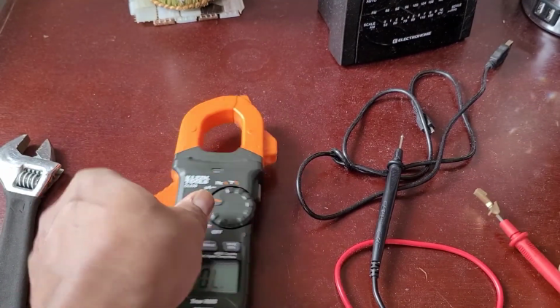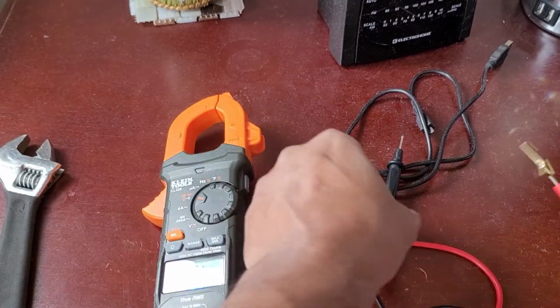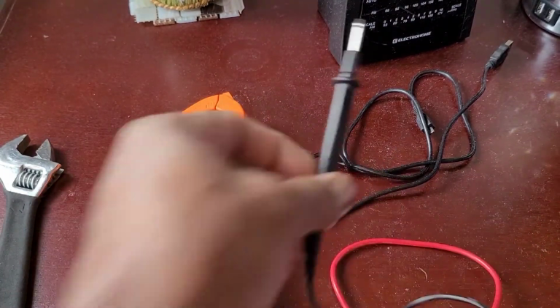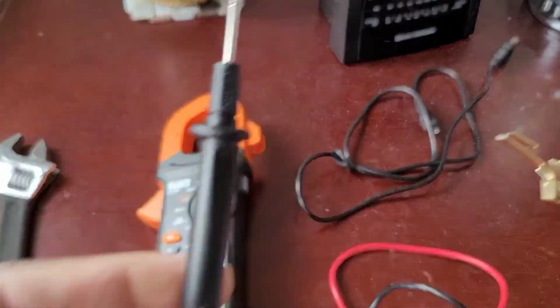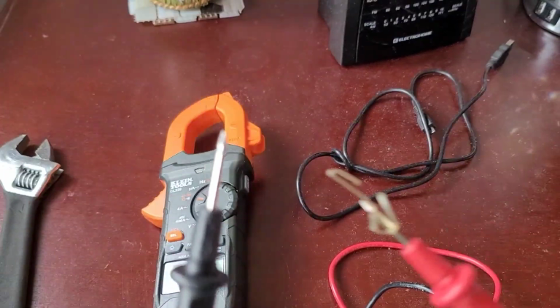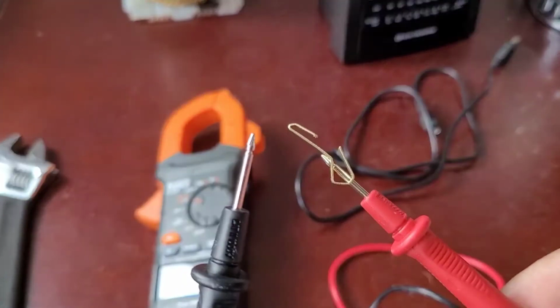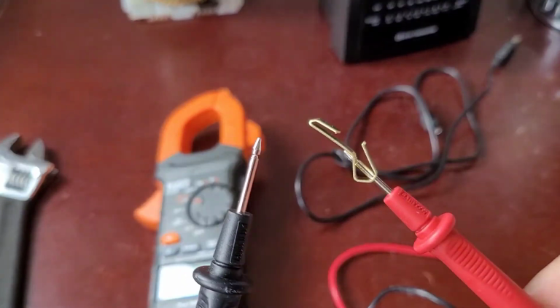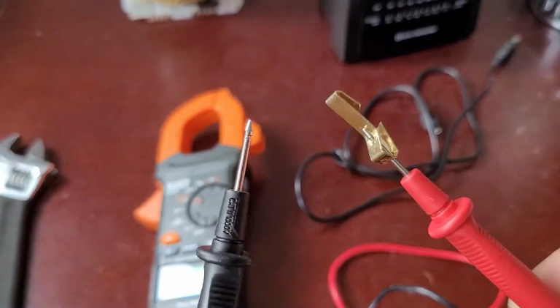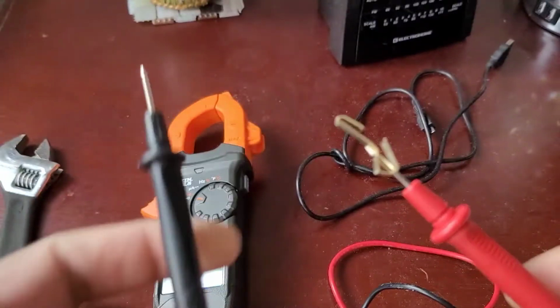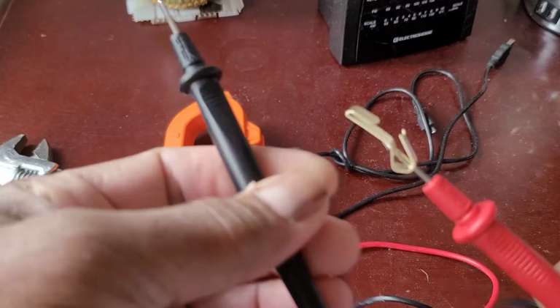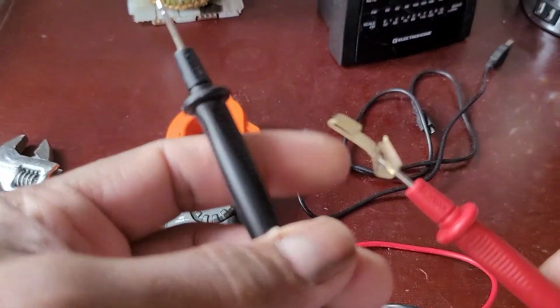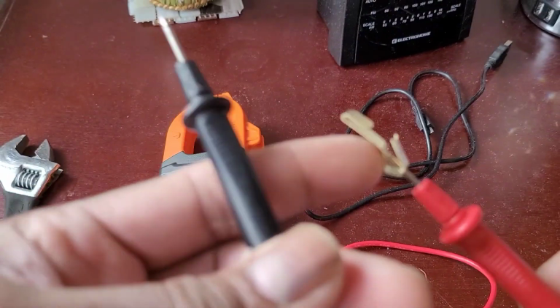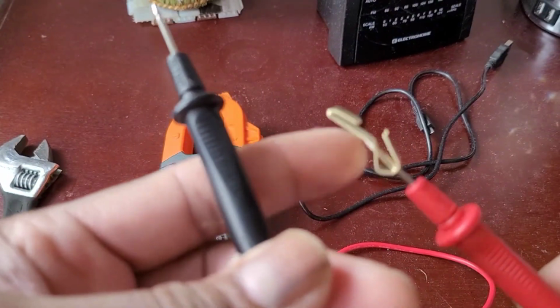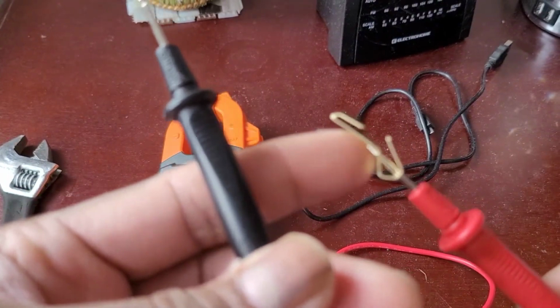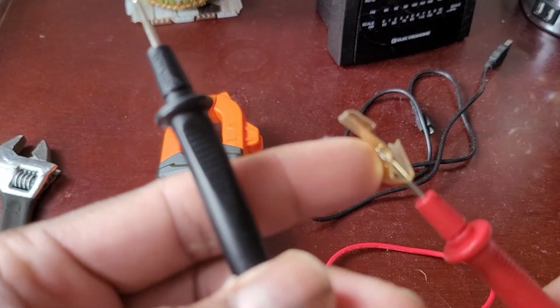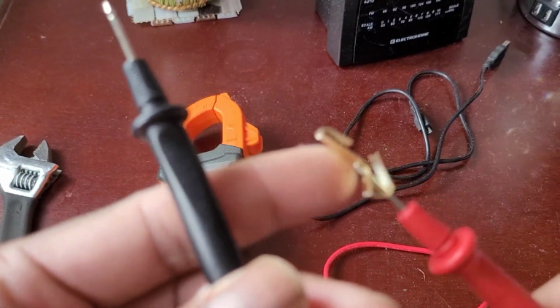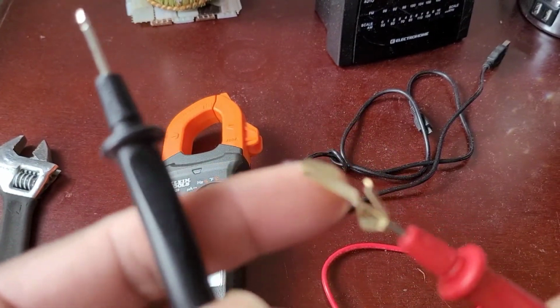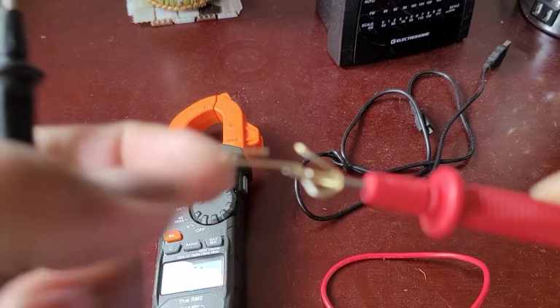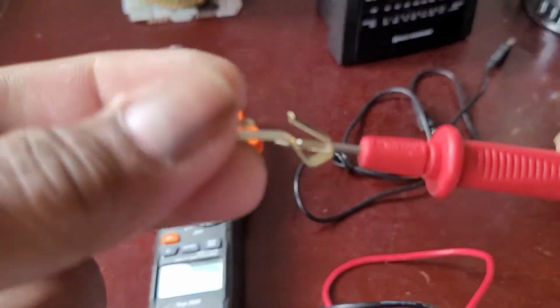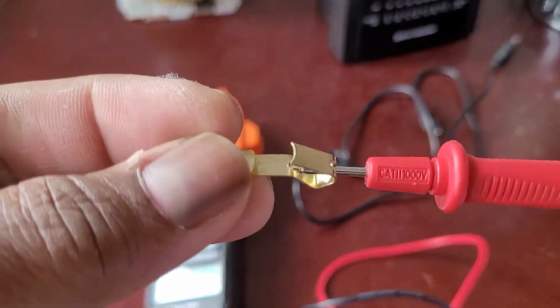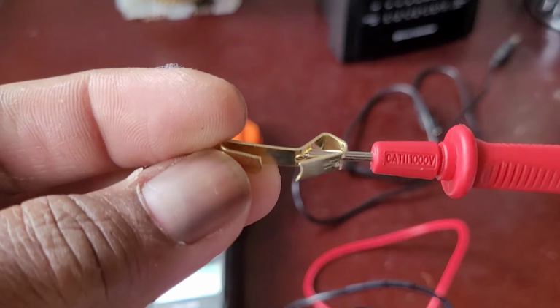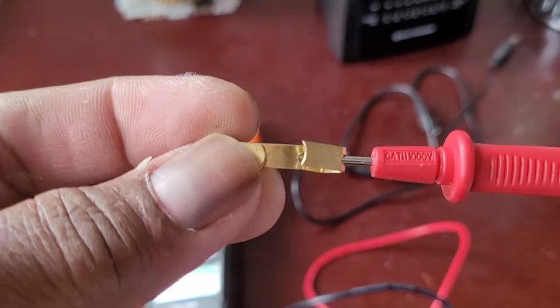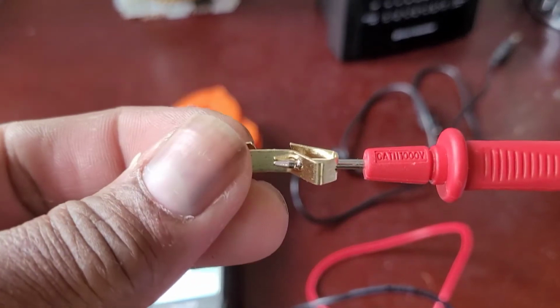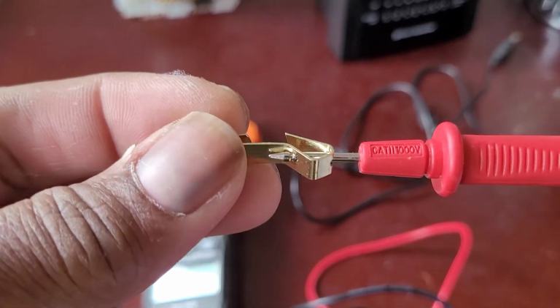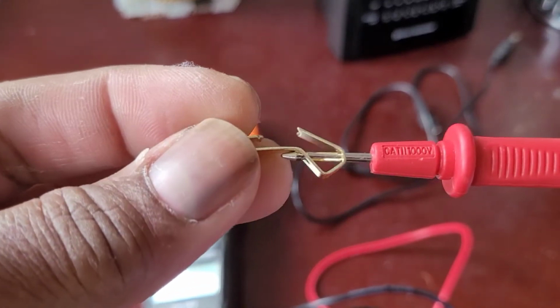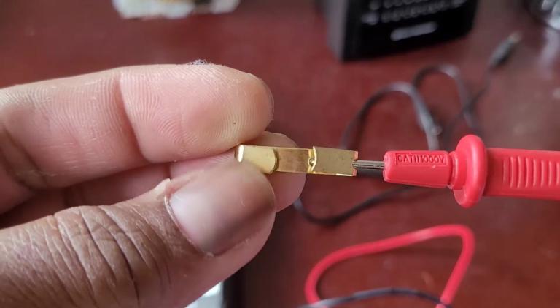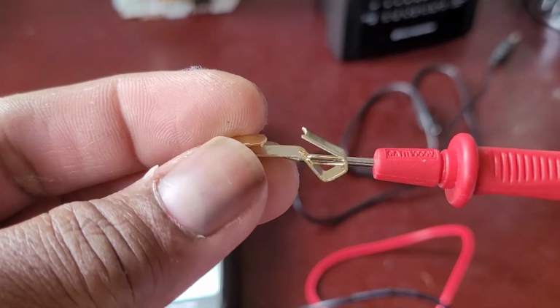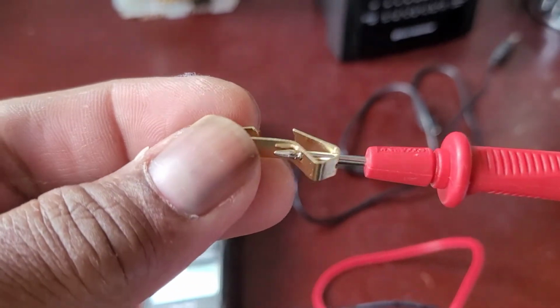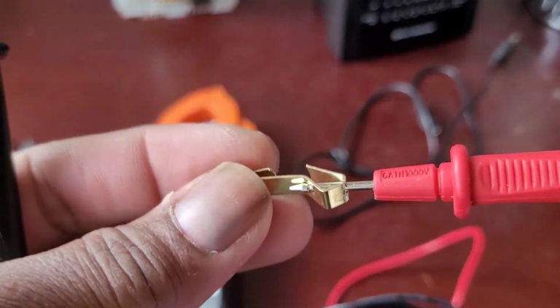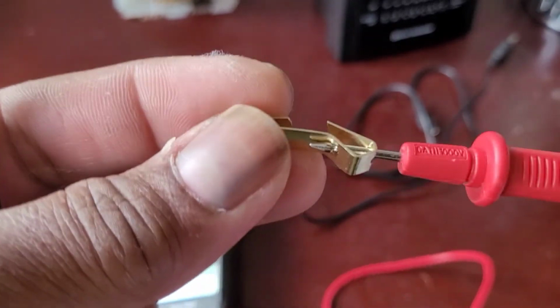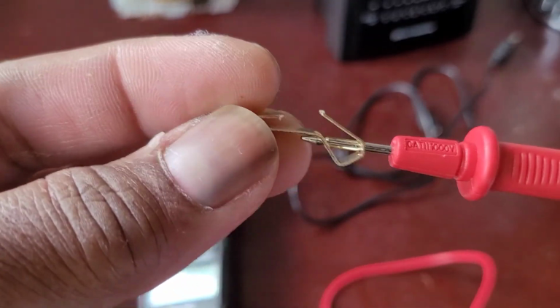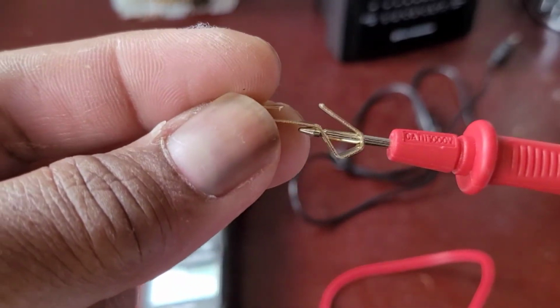With any multimeter there's always these two probes. What I've done is I've inserted a small clip — the kind you can use to hang picture frames on the wall. There was a little hole there and I was able to put this in.